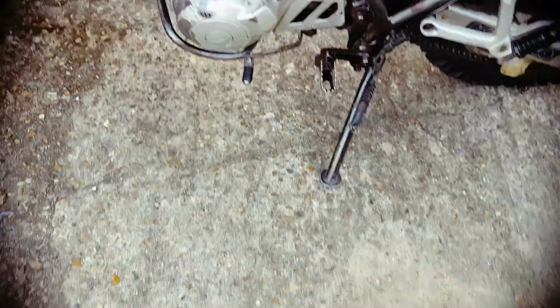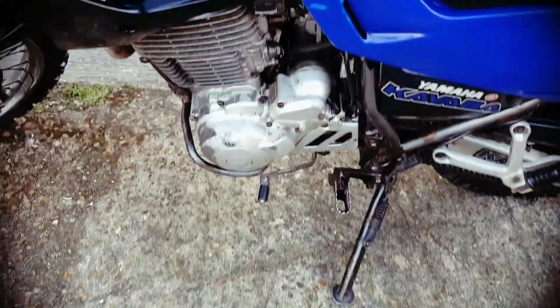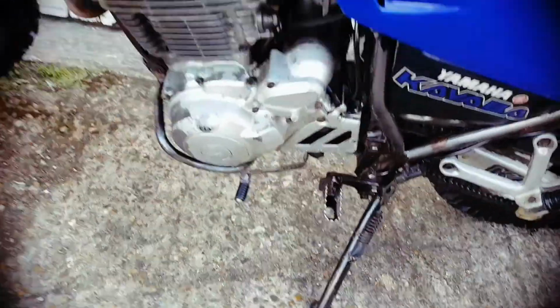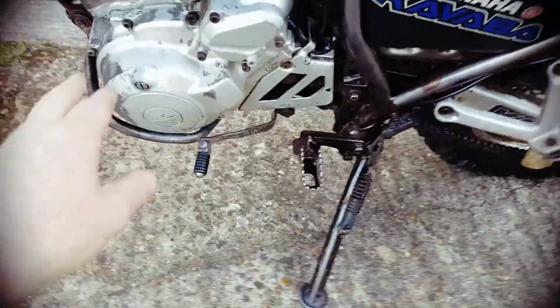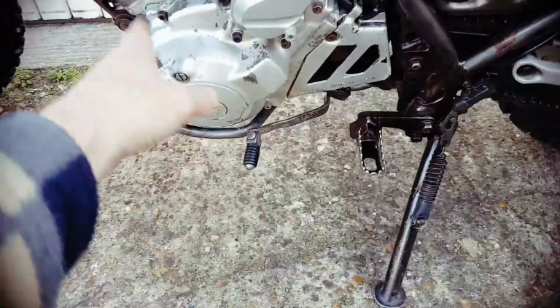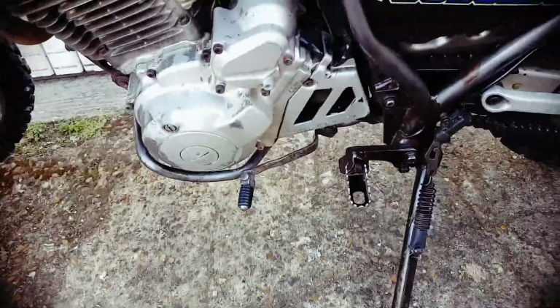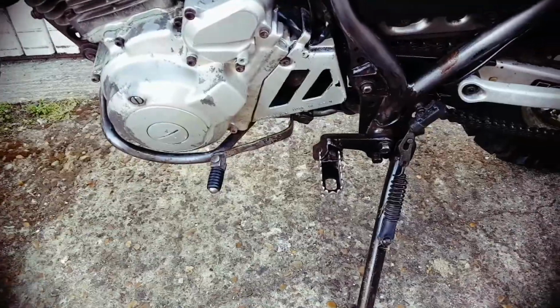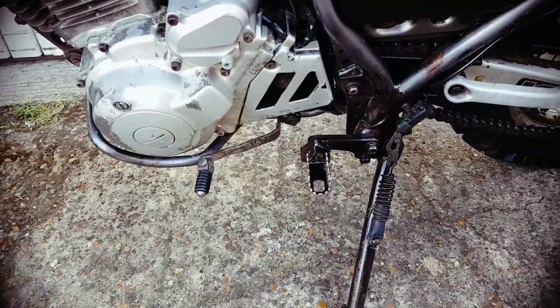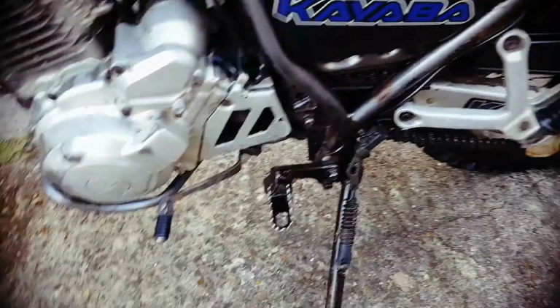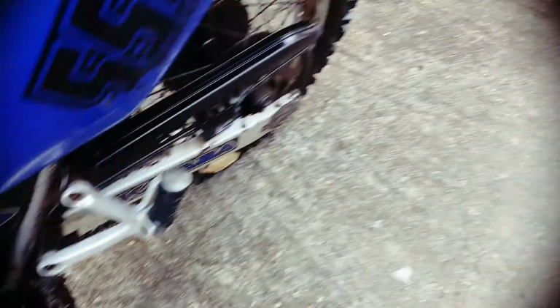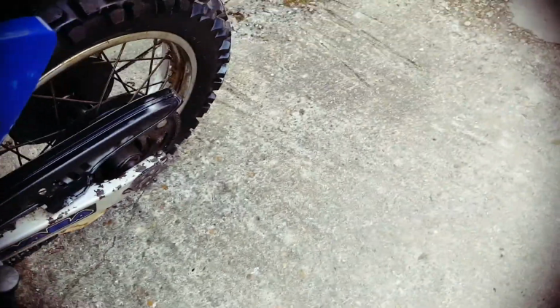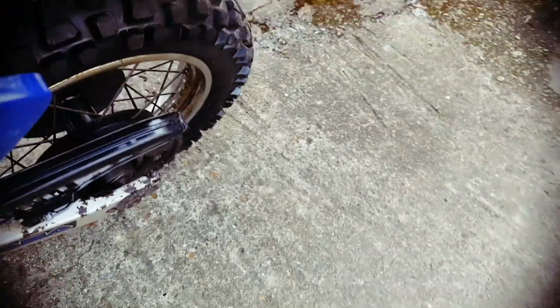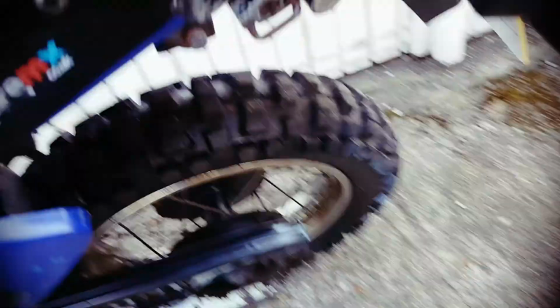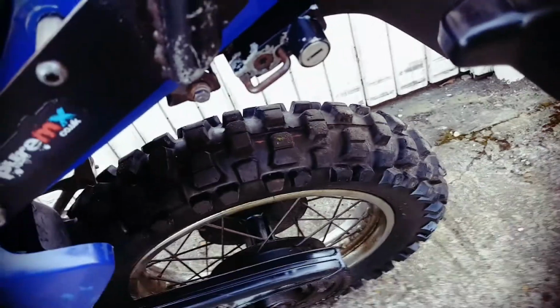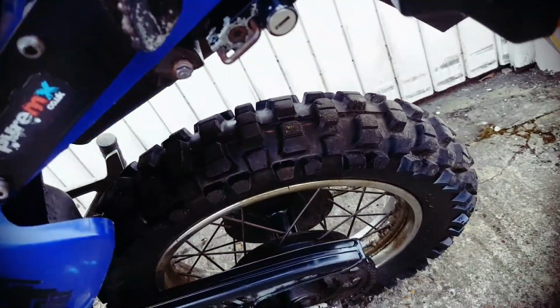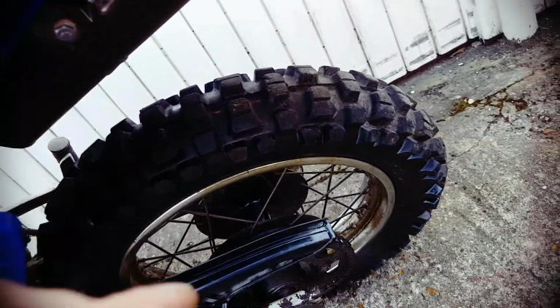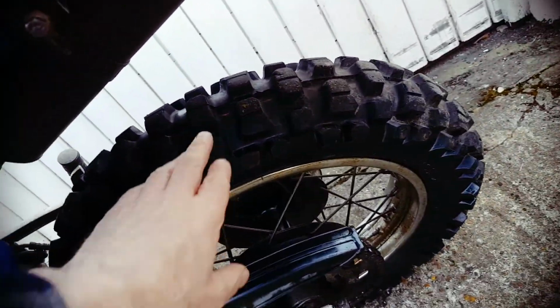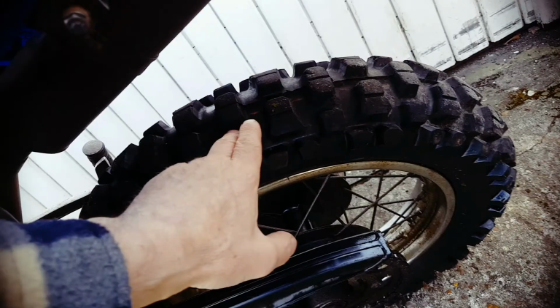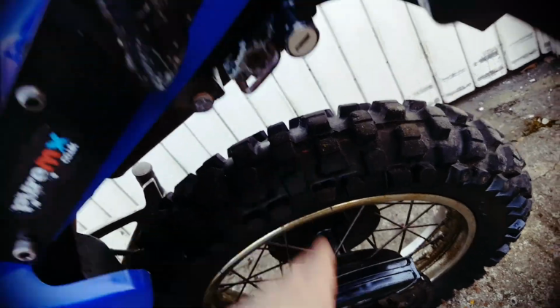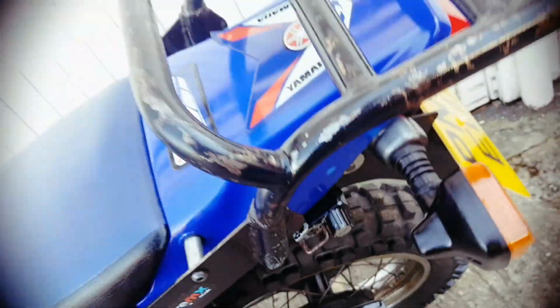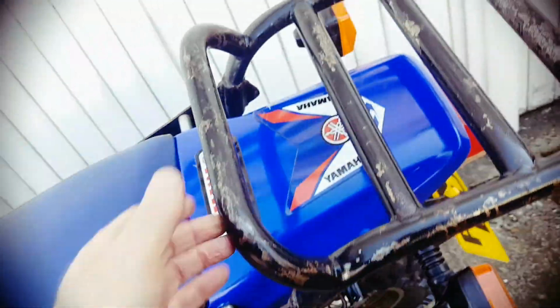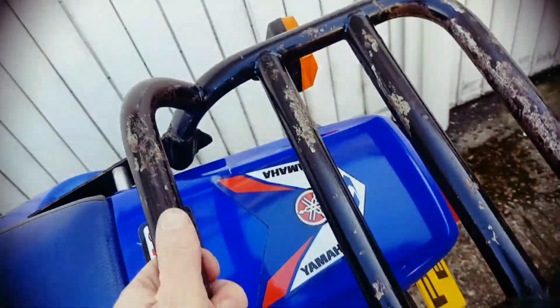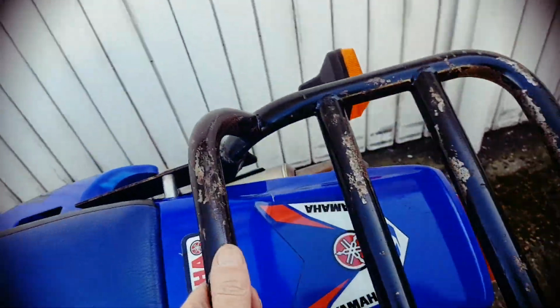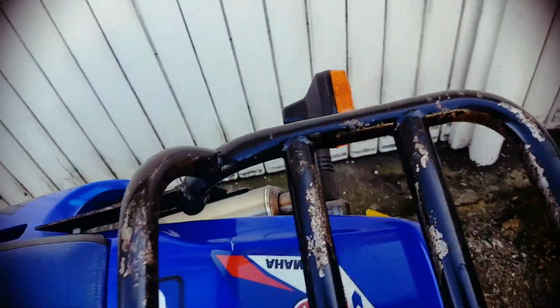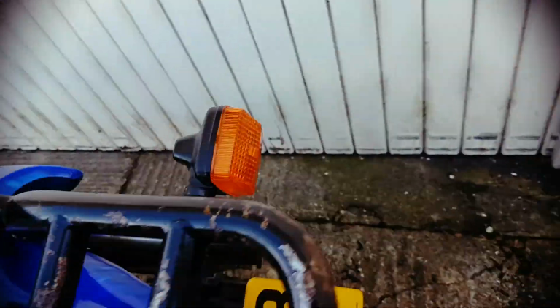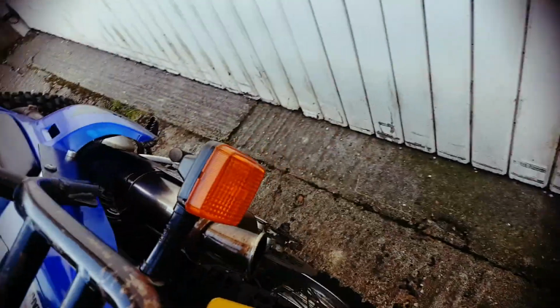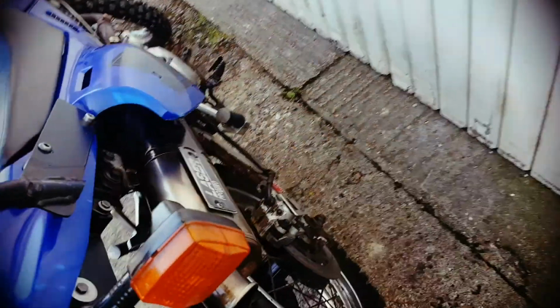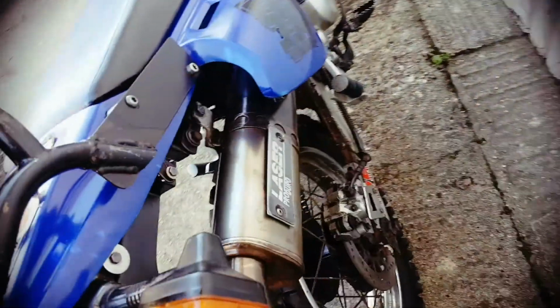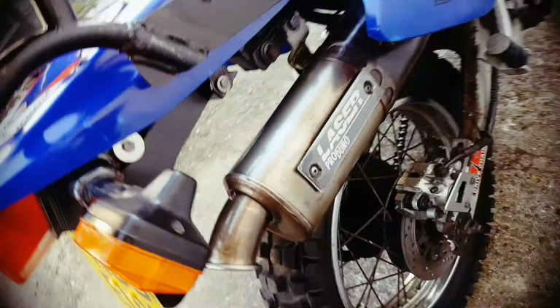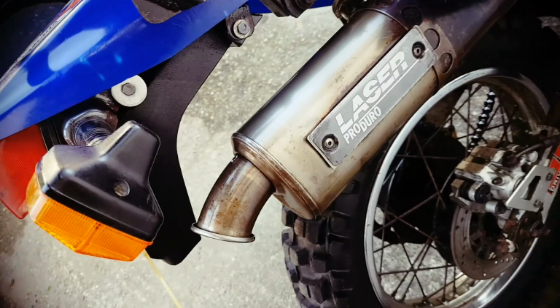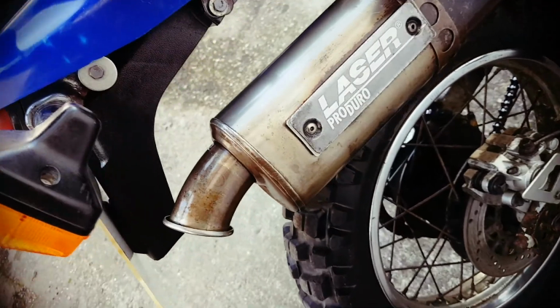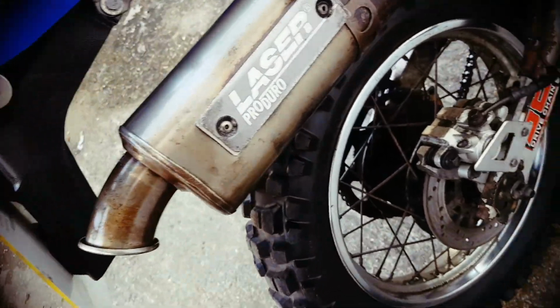The paint's come off on the engine, as we can see here. Rear tyre's pretty good. It's got a nice big robust carrier on it. It's got an aftermarket exhaust end on it.